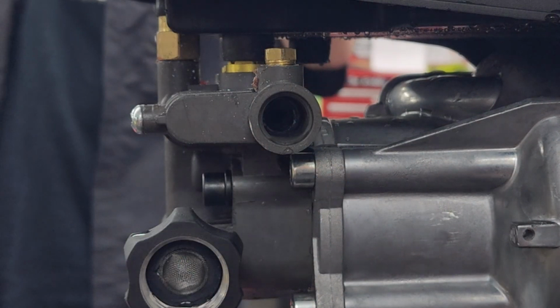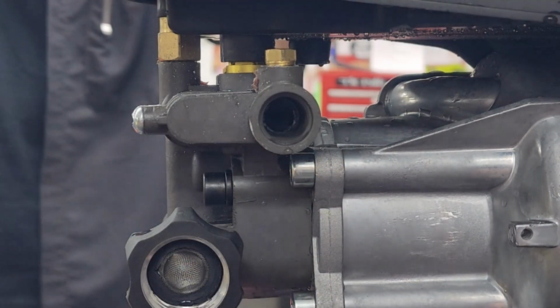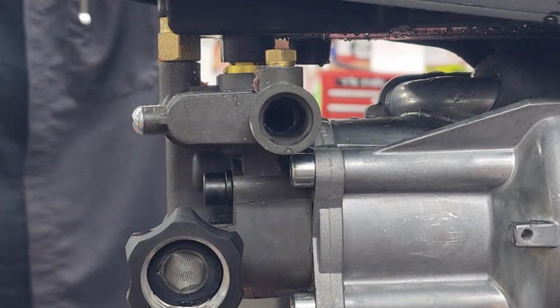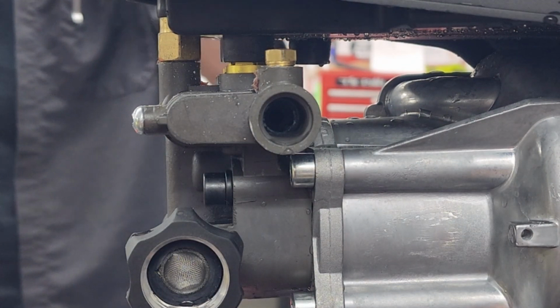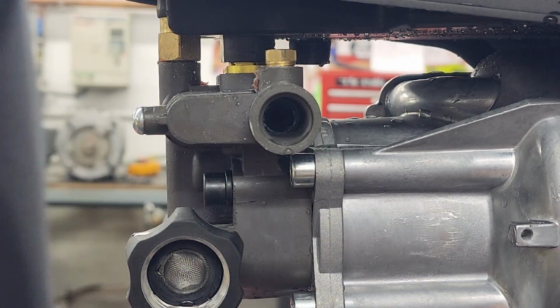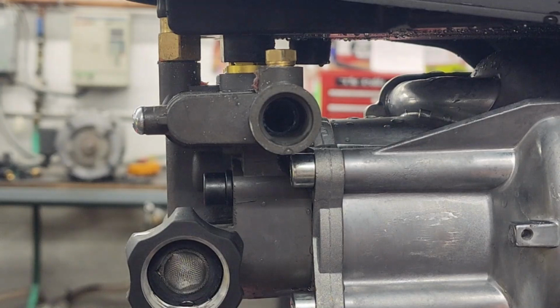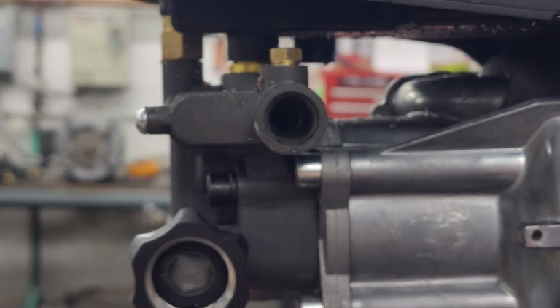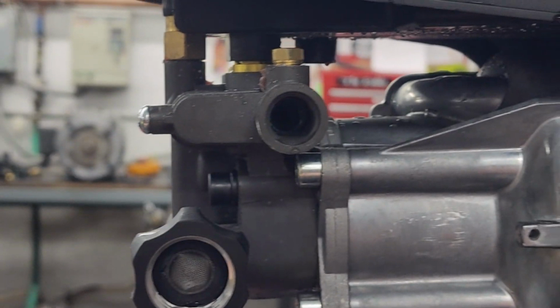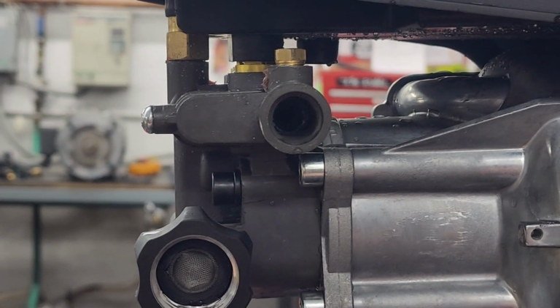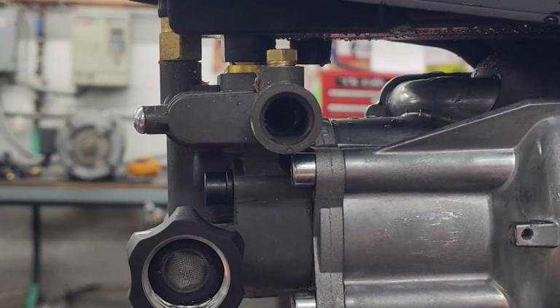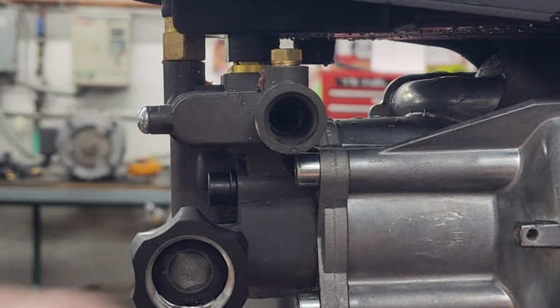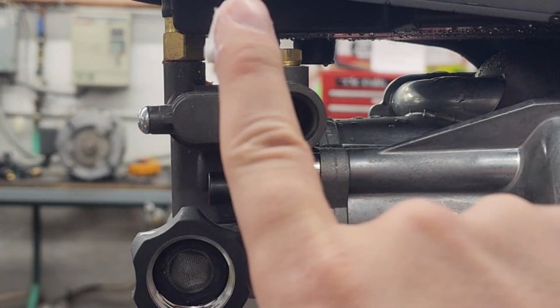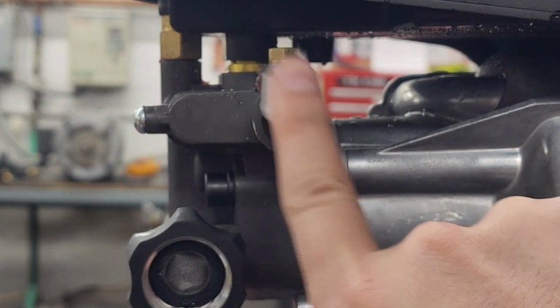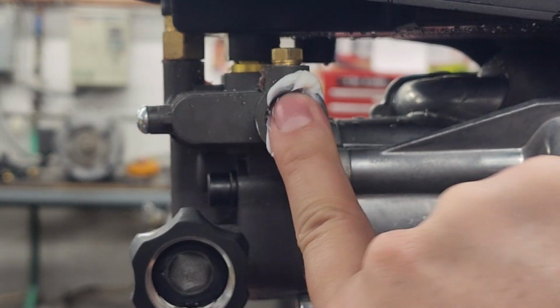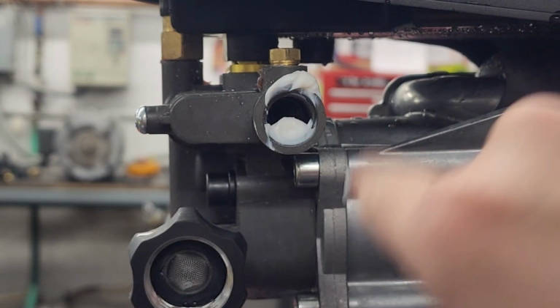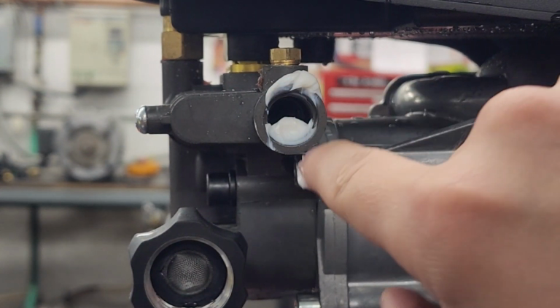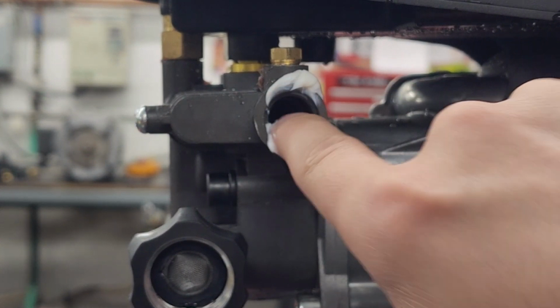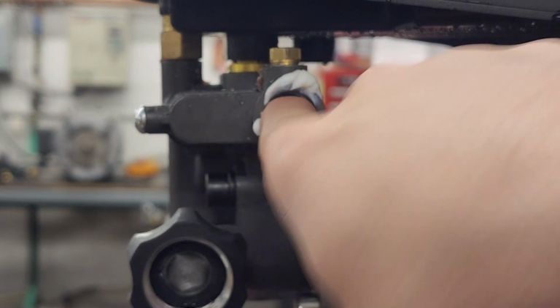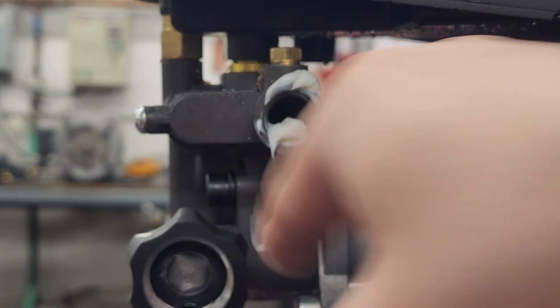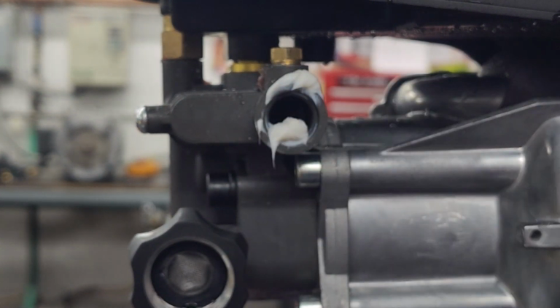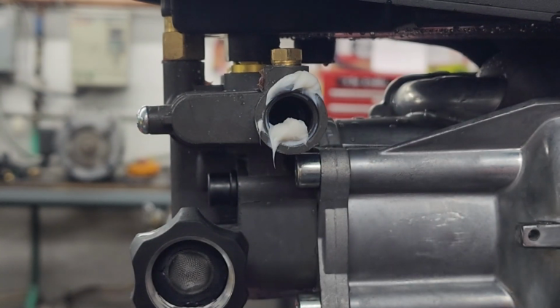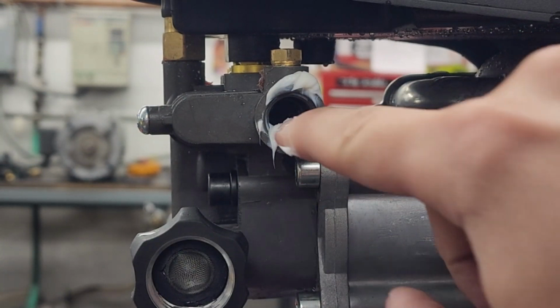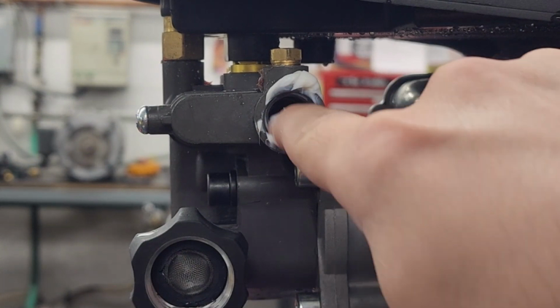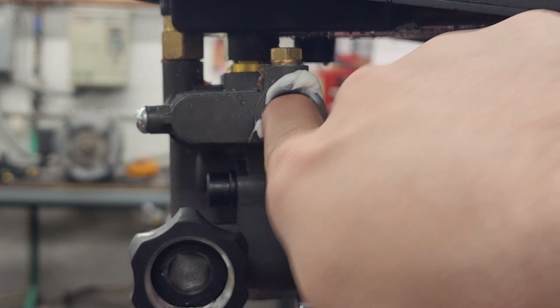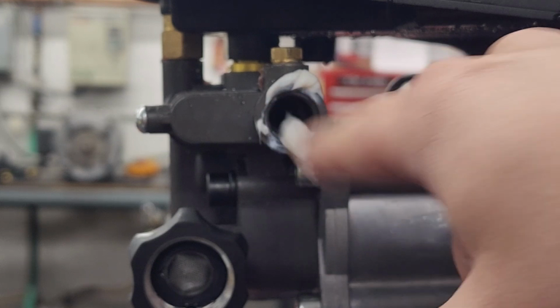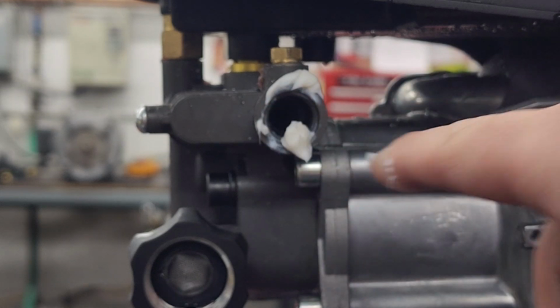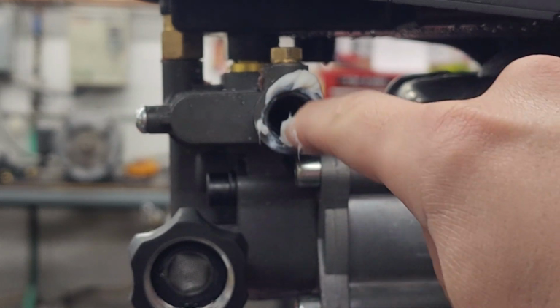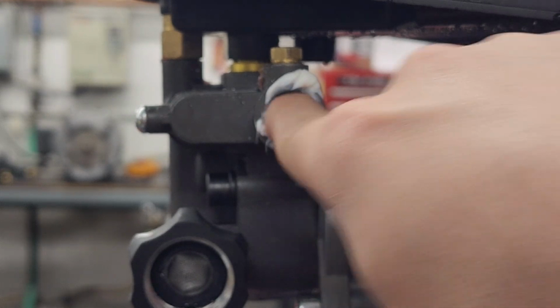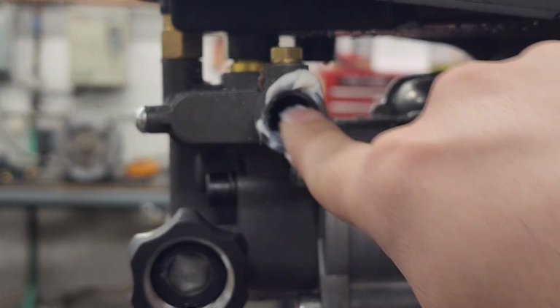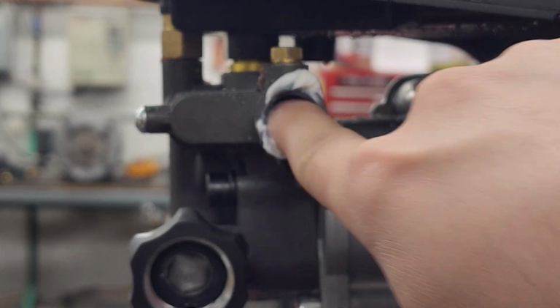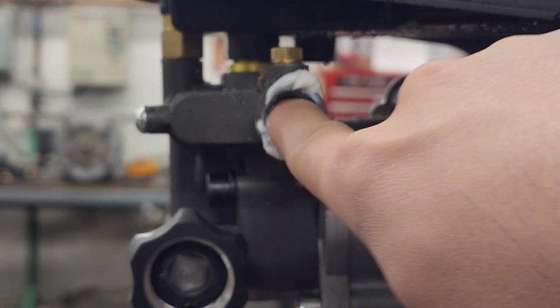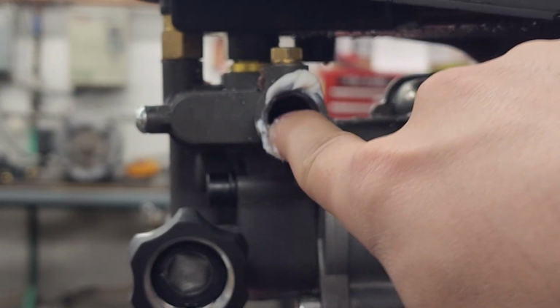Now apply lubricant. You can put it directly in the pump head and on the jetter. This works much easier if you remove the water first.